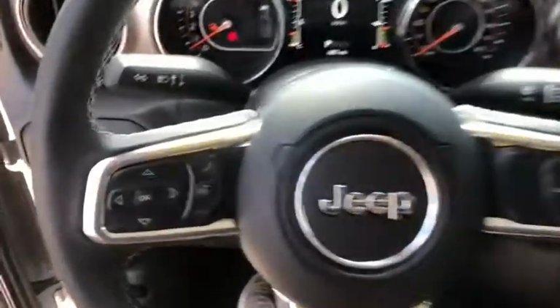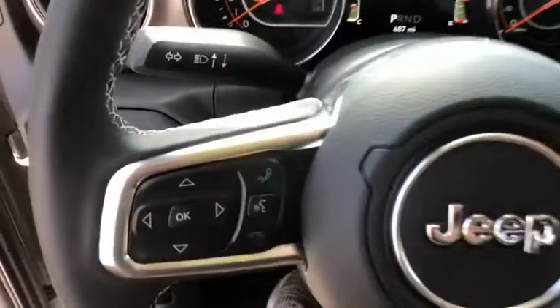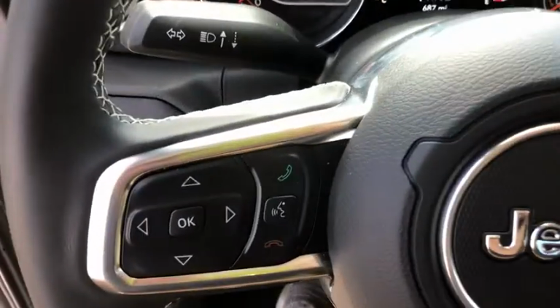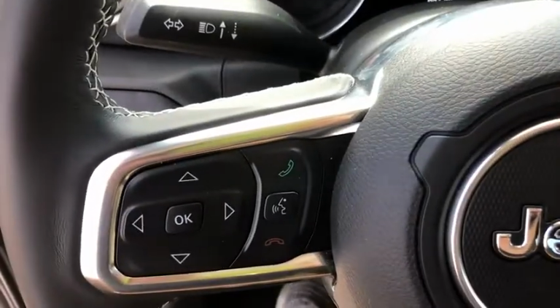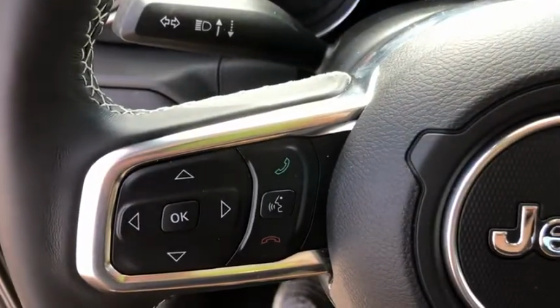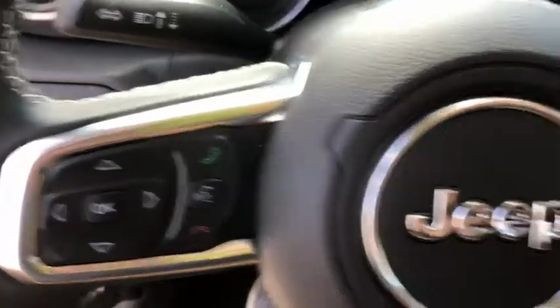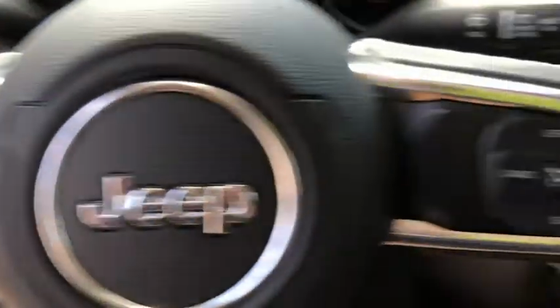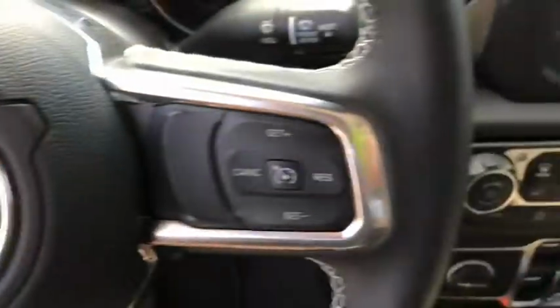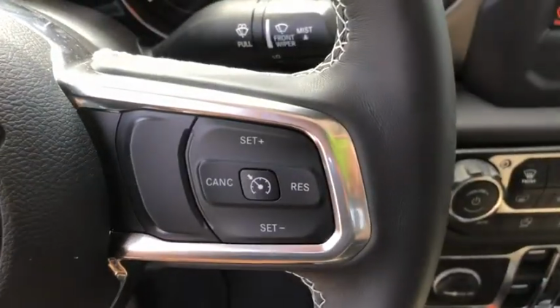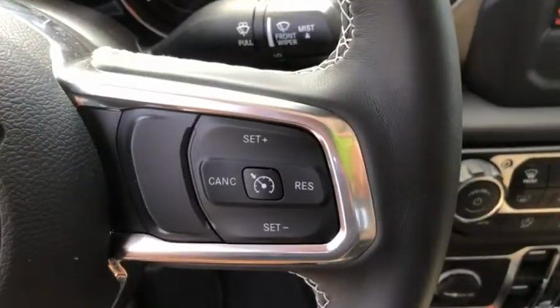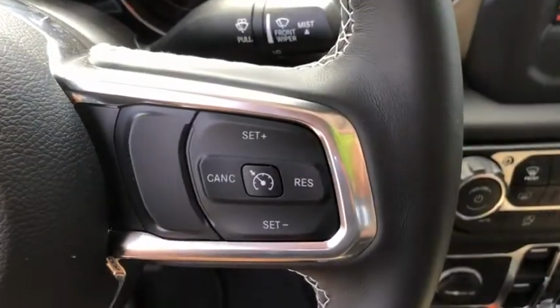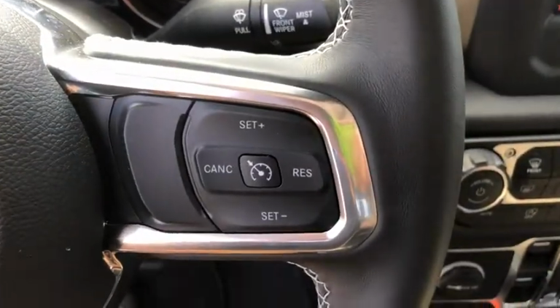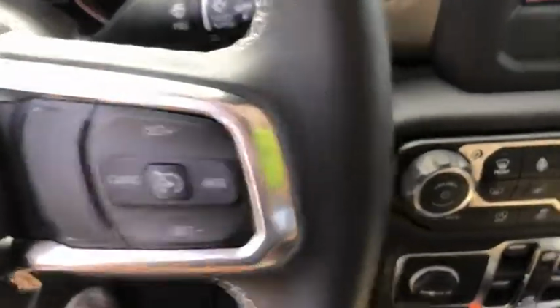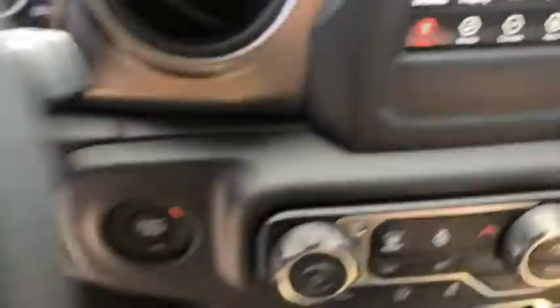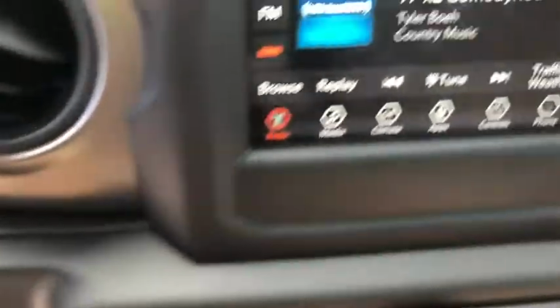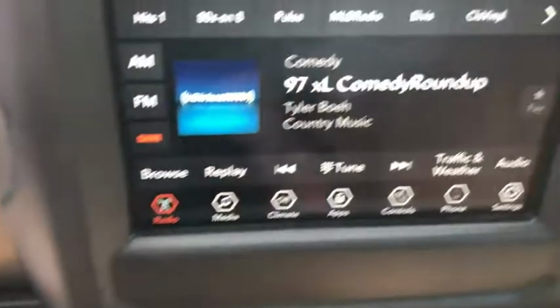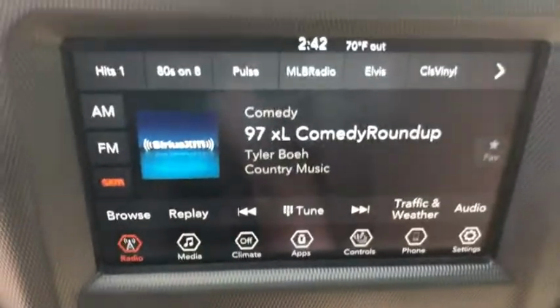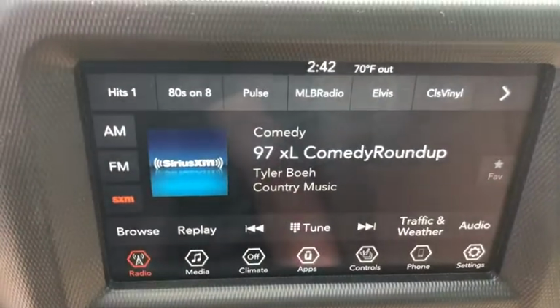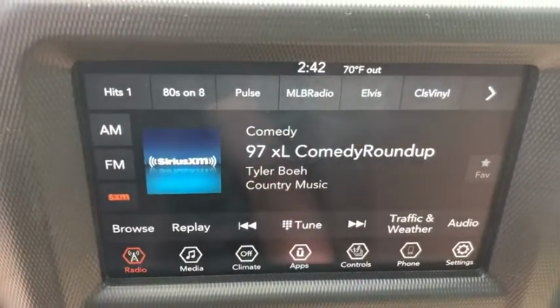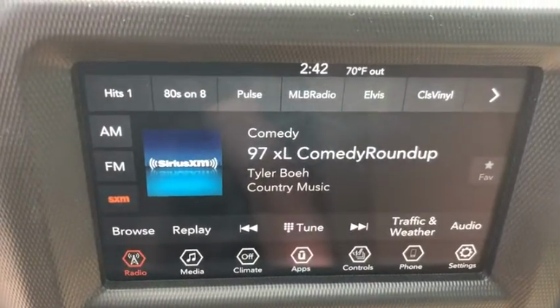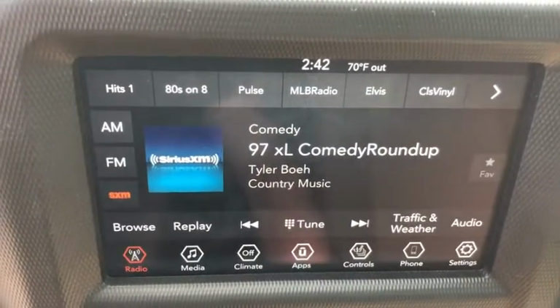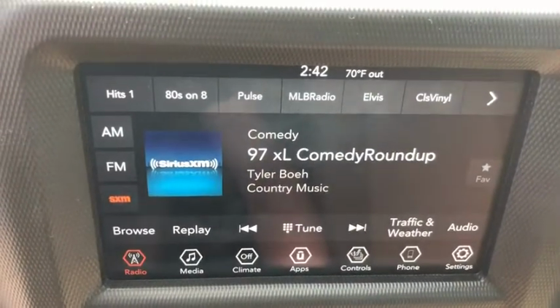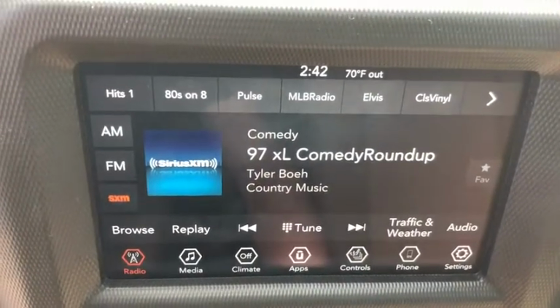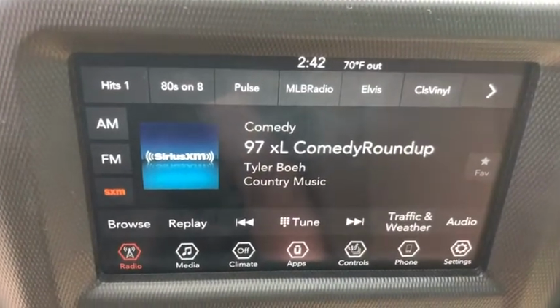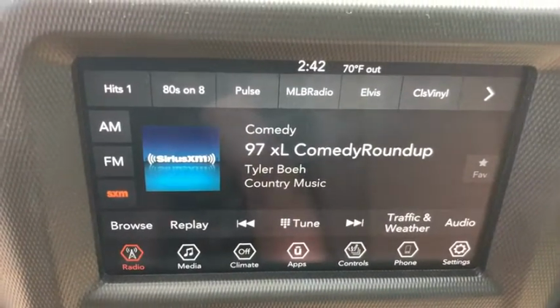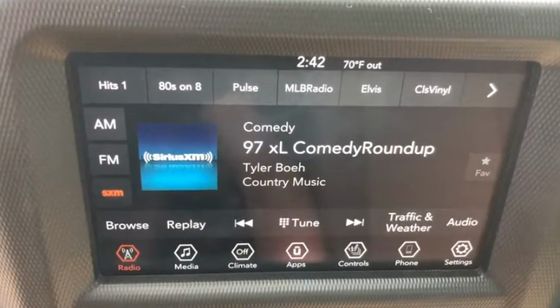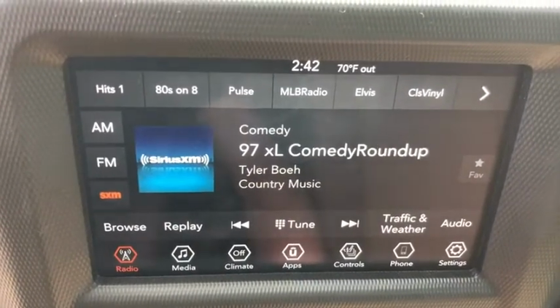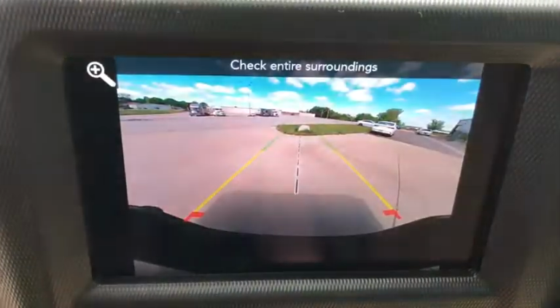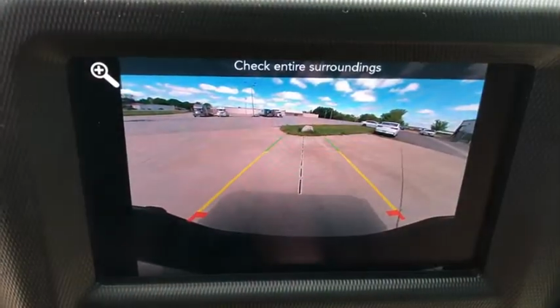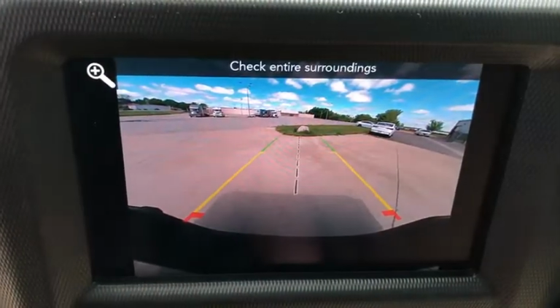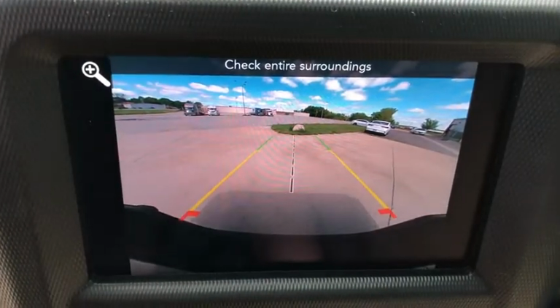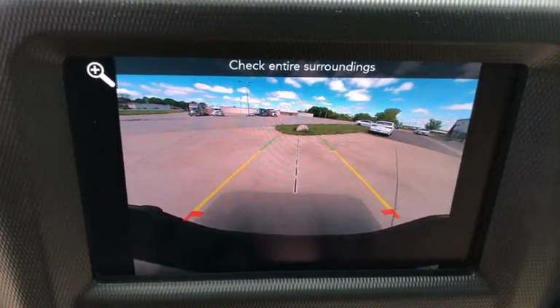Four-wheel disc brakes, aluminum wheels, front floor mats, AM-FM stereo radio, auto-off headlights, rear defrost, premium sound system, universal garage door opener.